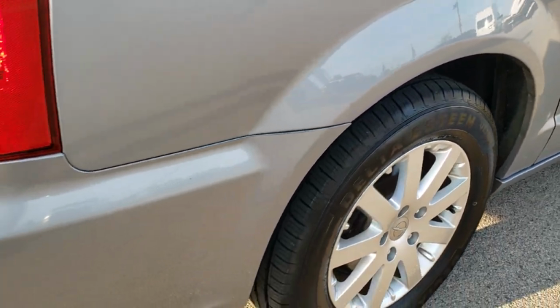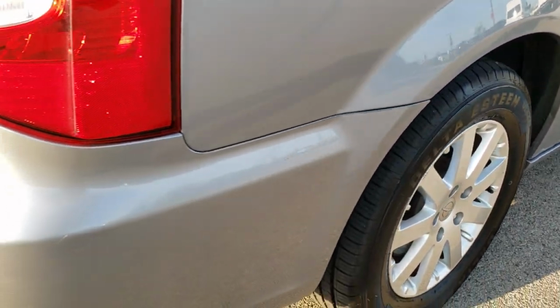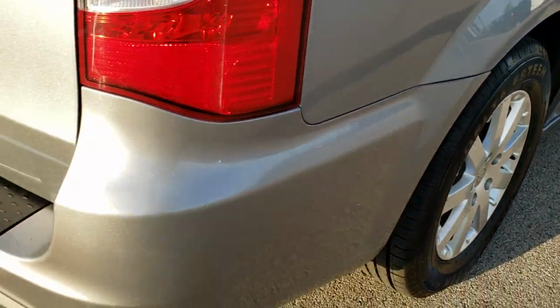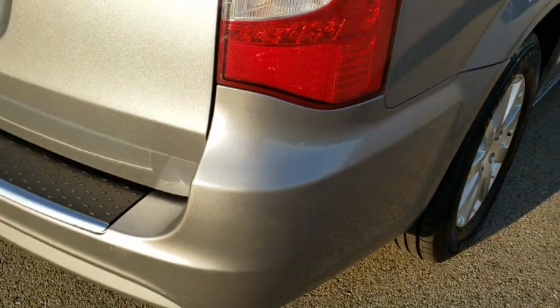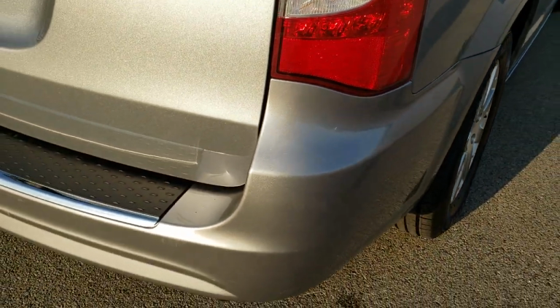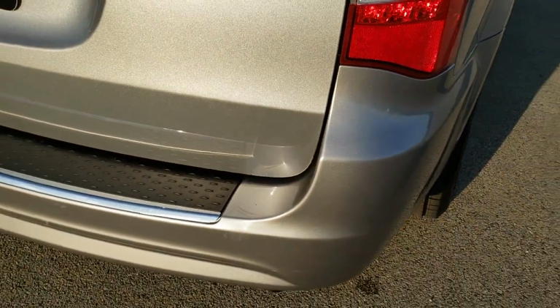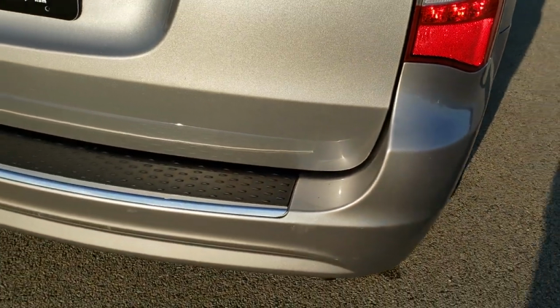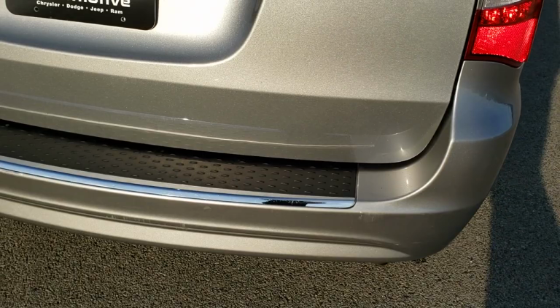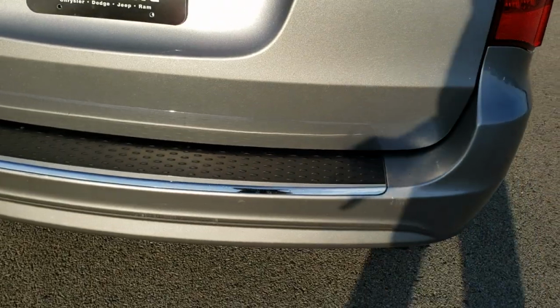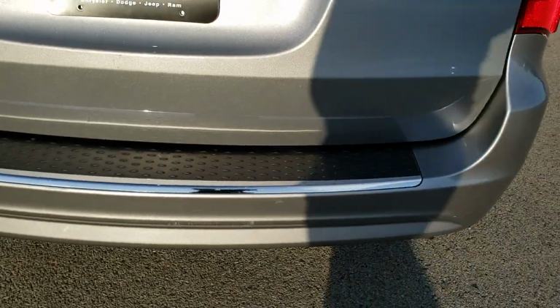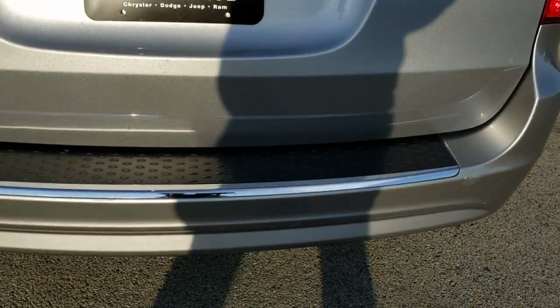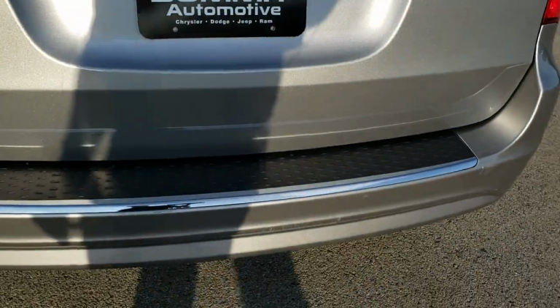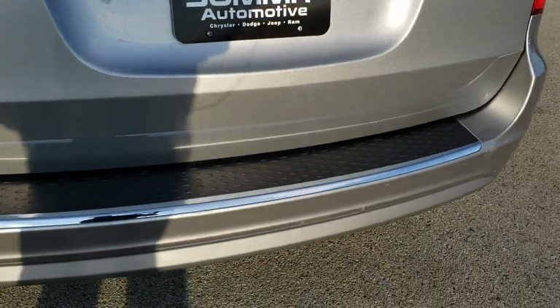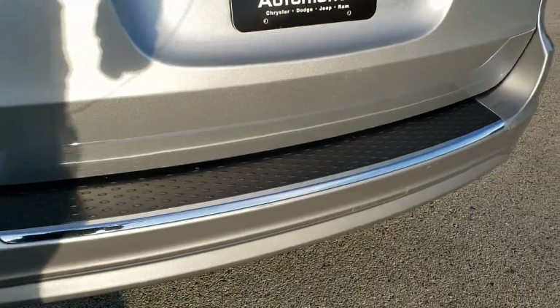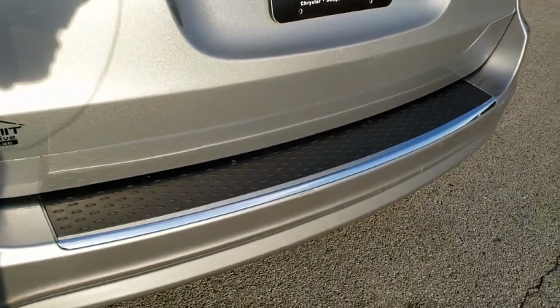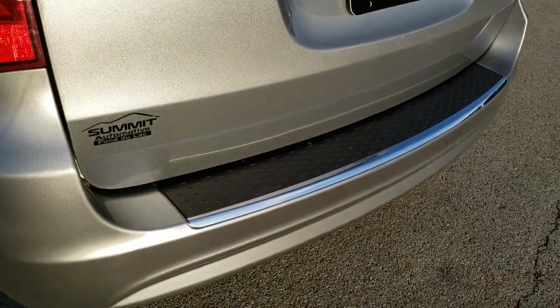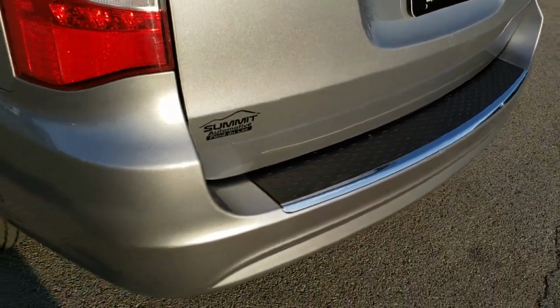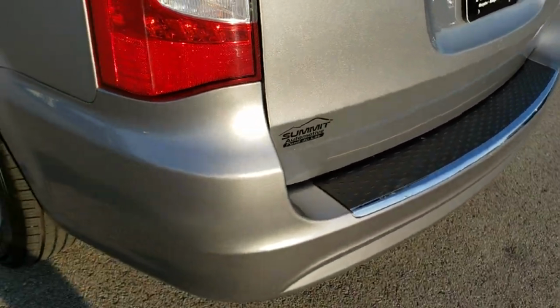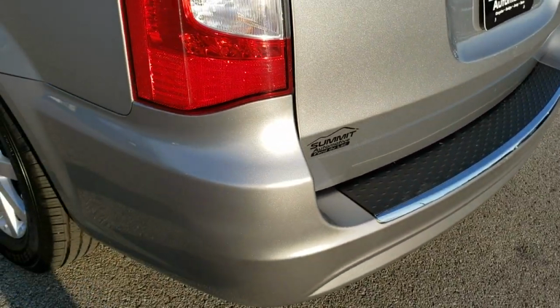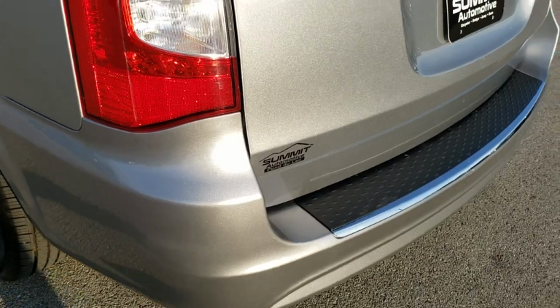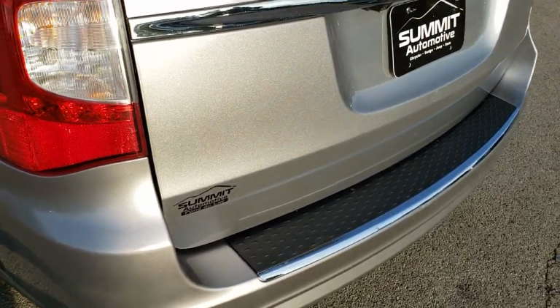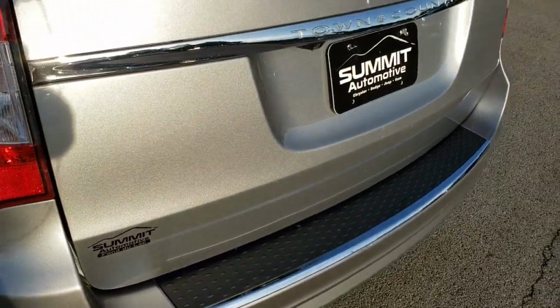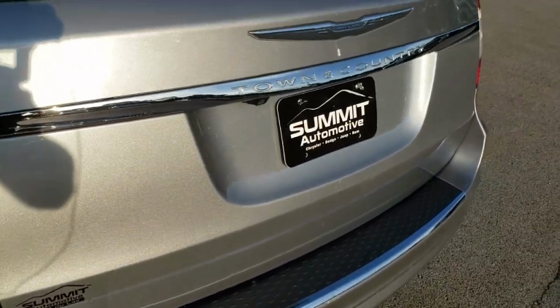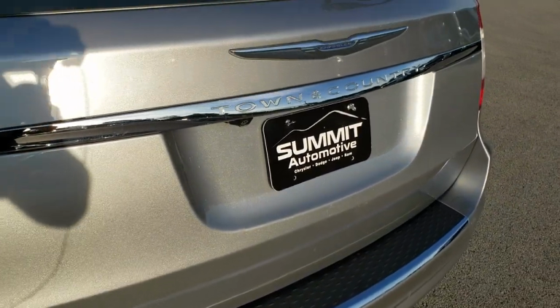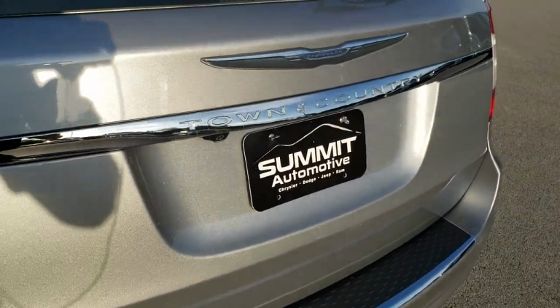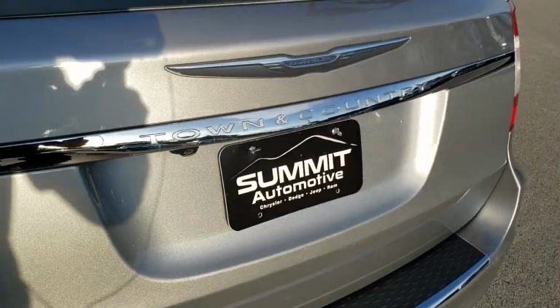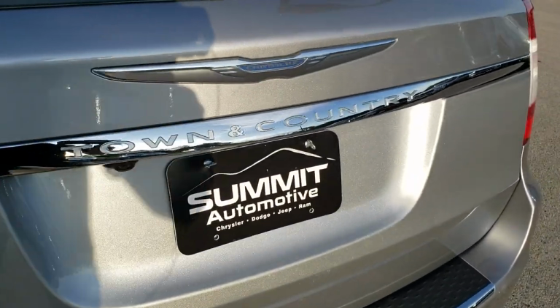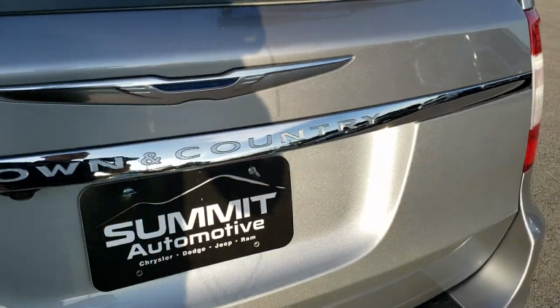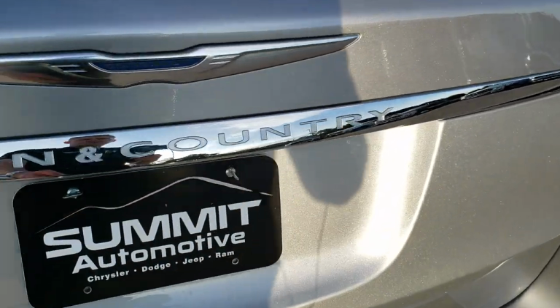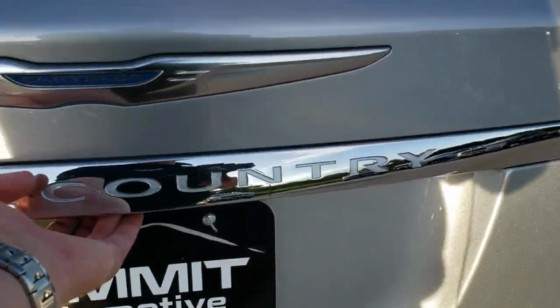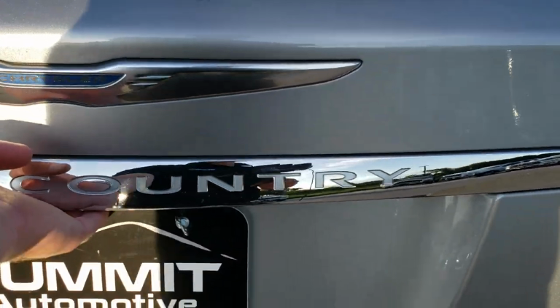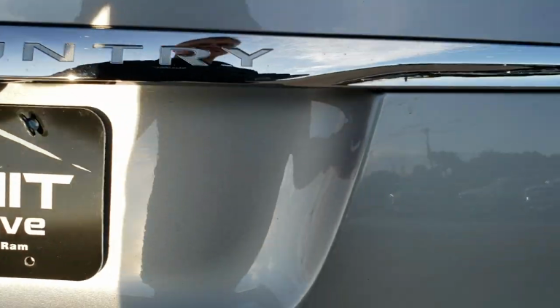Four-wheel disc brakes on all these minivans. As we come around to the back of the vehicle, no cracks or major dents on that rear bumper. The rear gate is in pretty nice condition as well. This is a power lift gate.